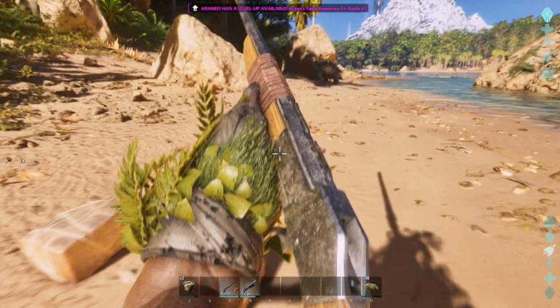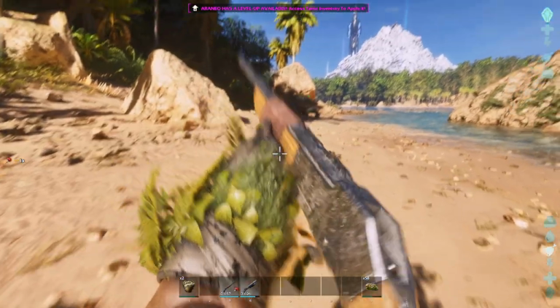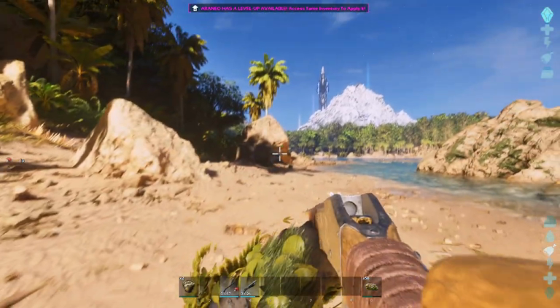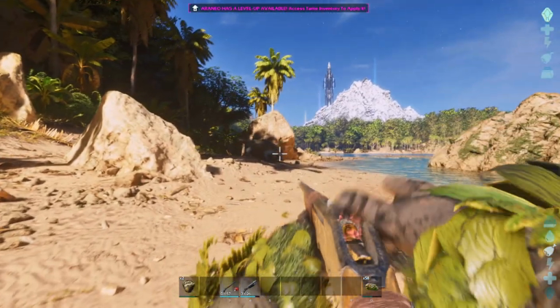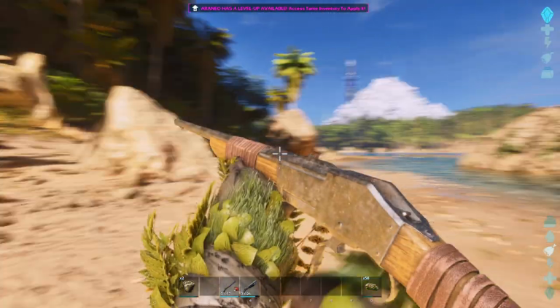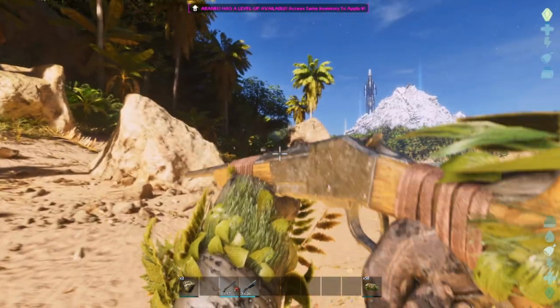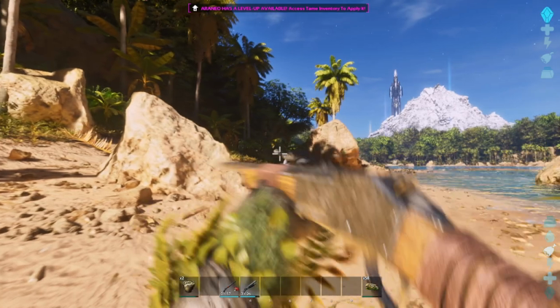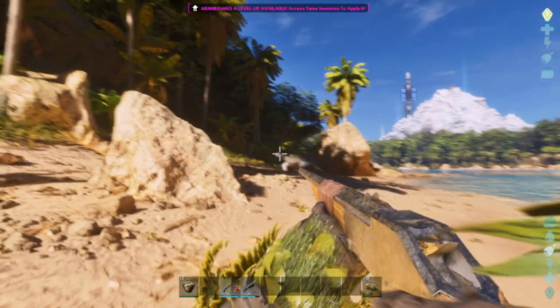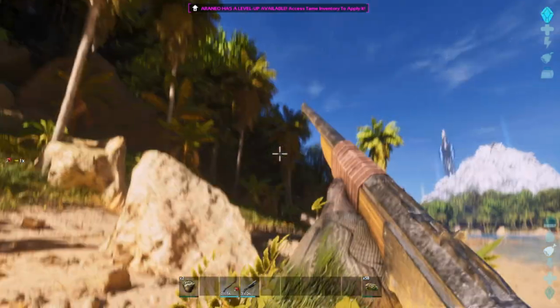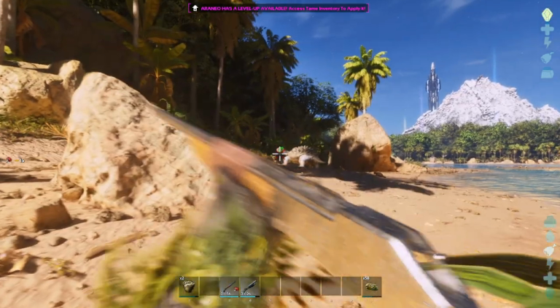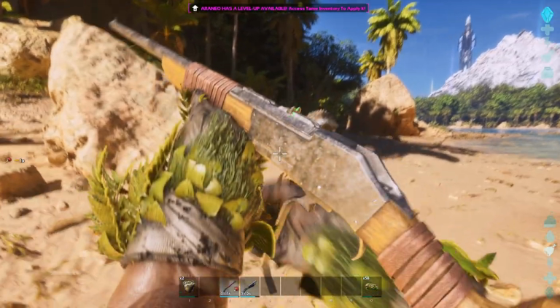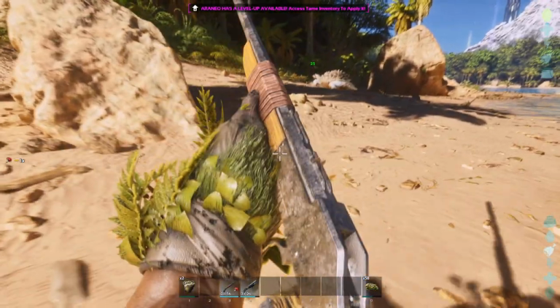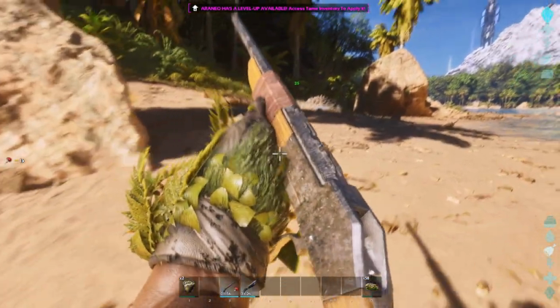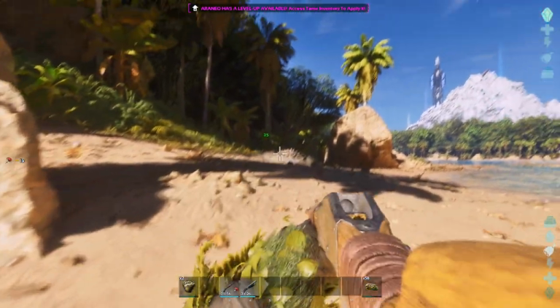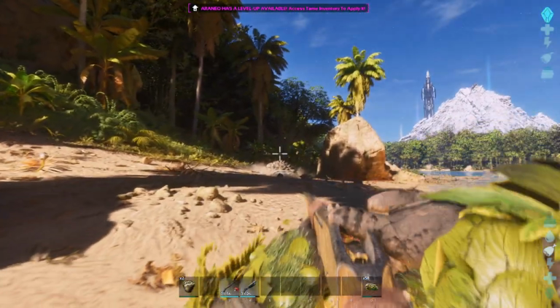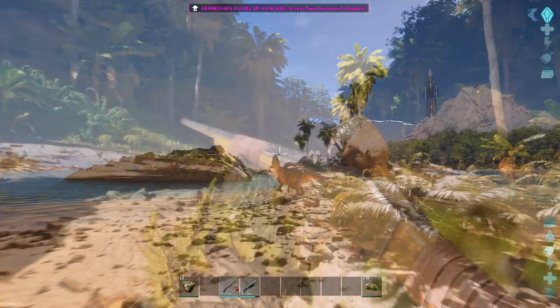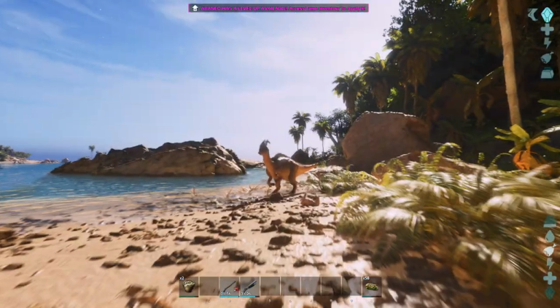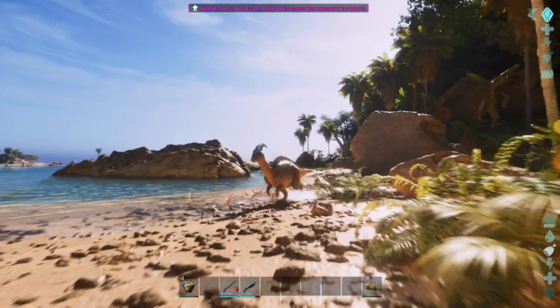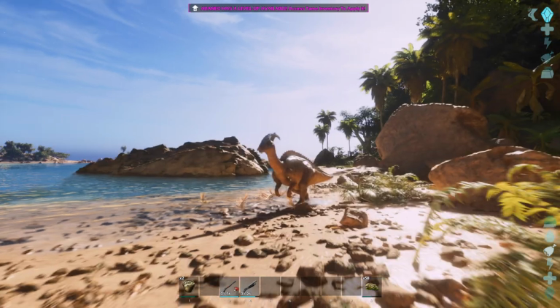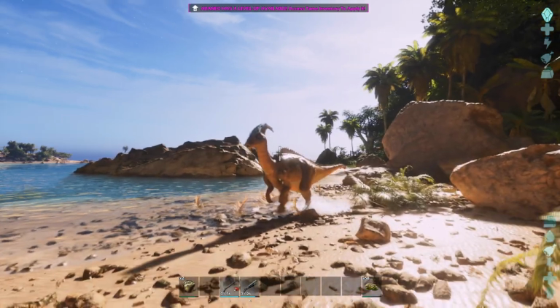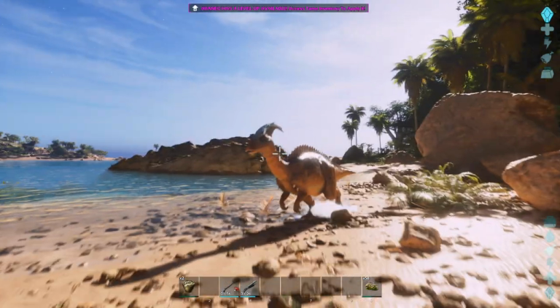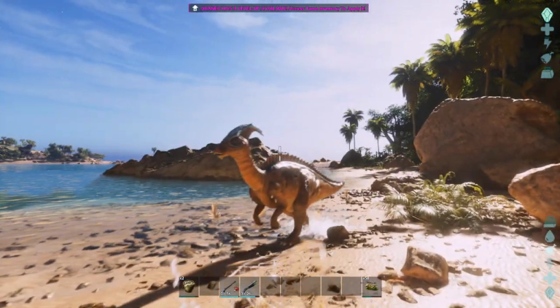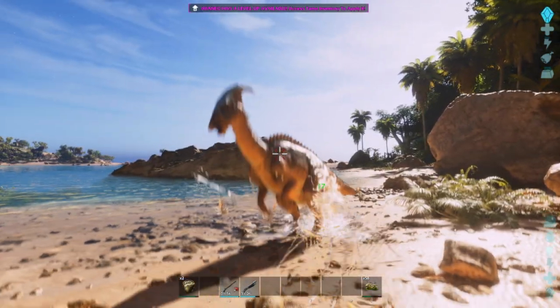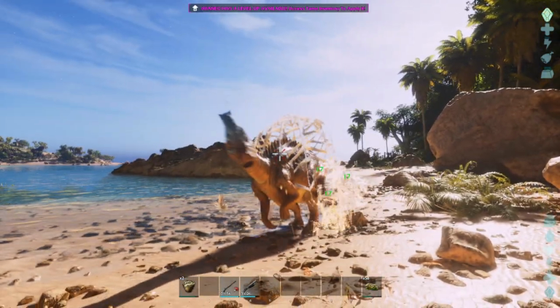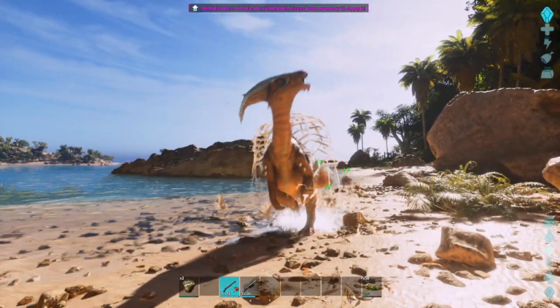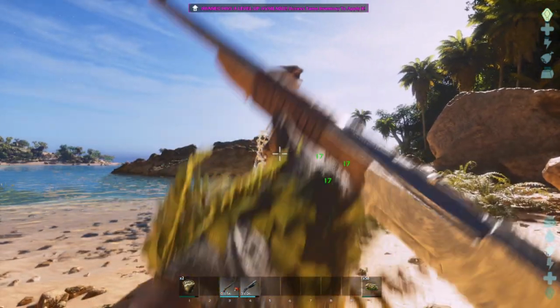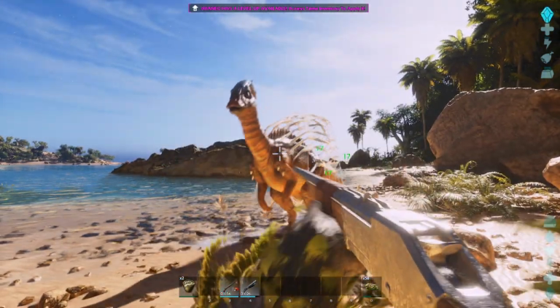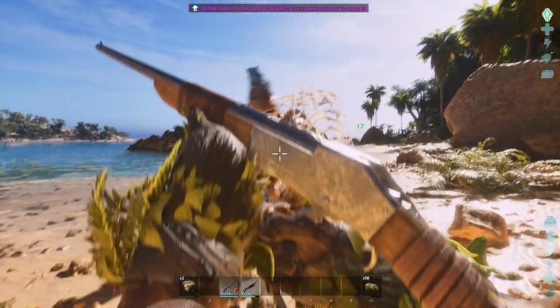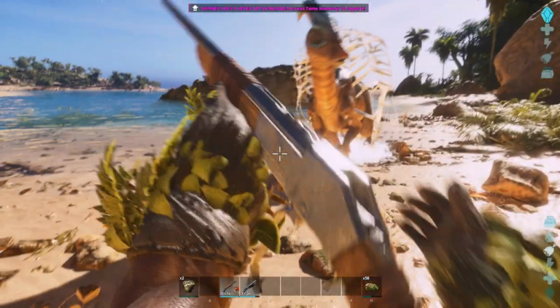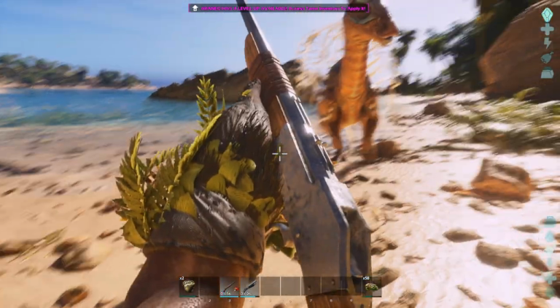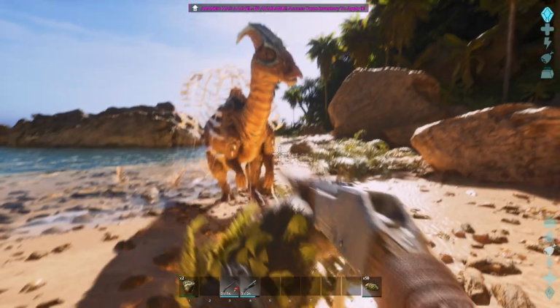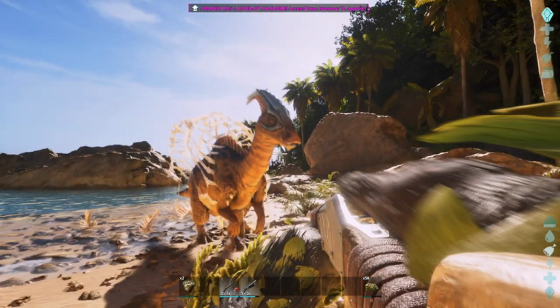They do have a narcotic bite, but the torpor isn't anything to write home about. It's probably more useful on players if you have a pack of these wandering around your base — they get slowed and messed up. But in theory, it's probably not a good idea to try and knock creatures out with these attacks.